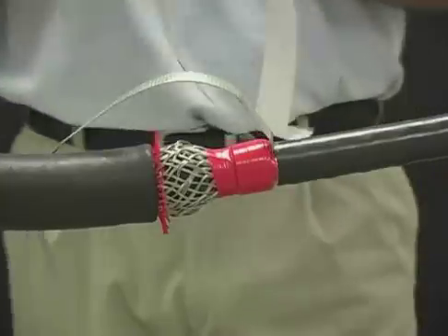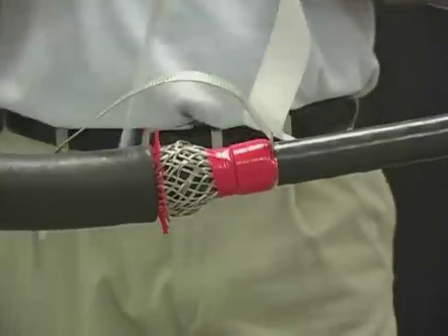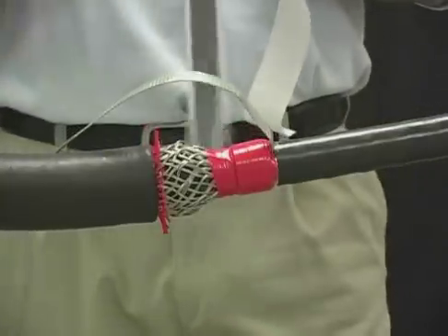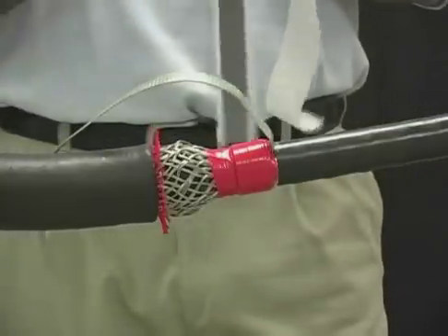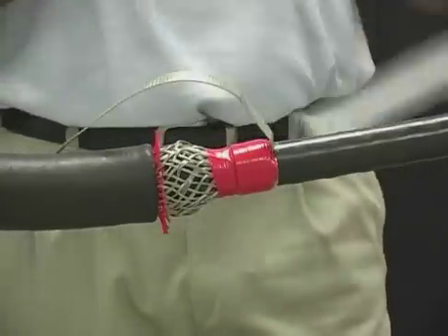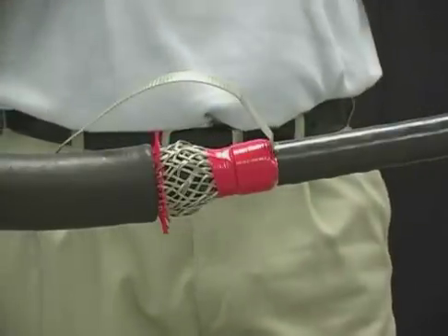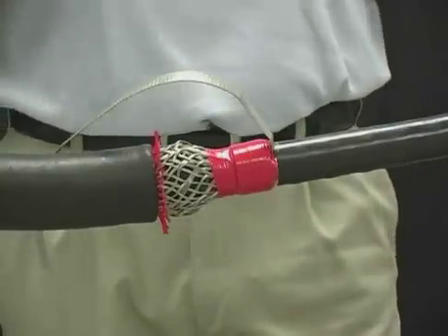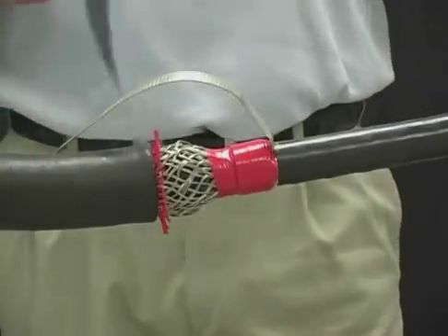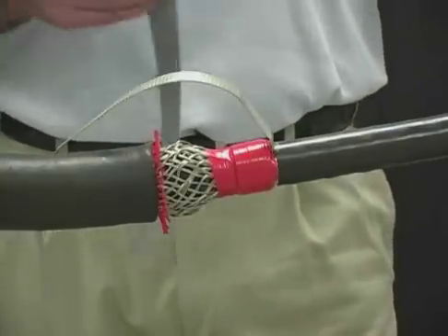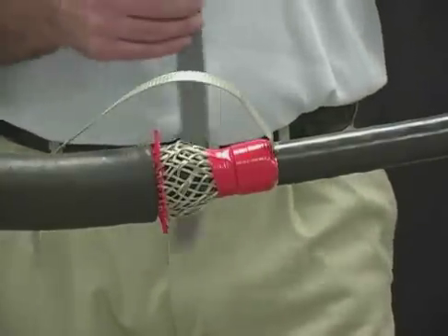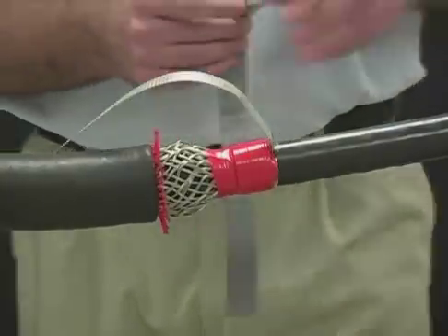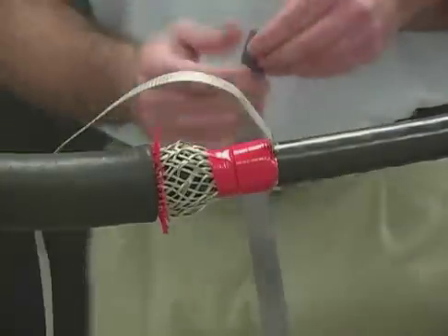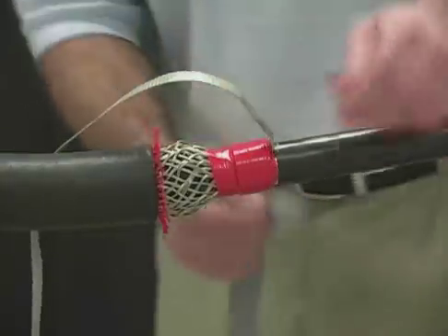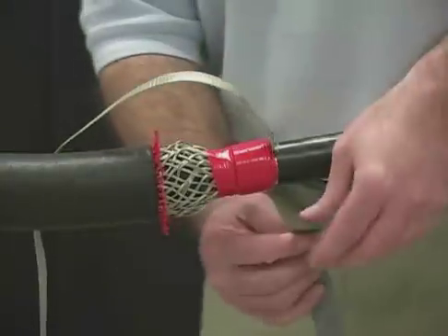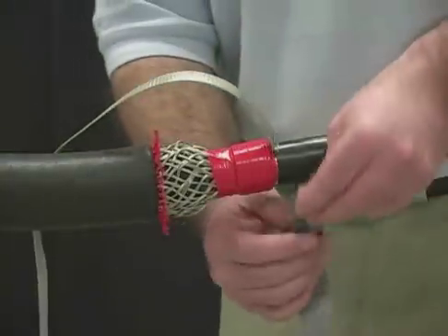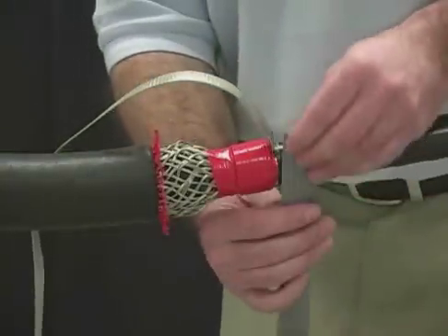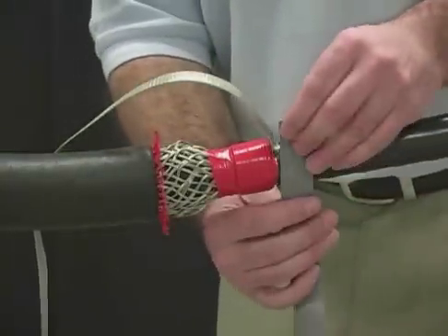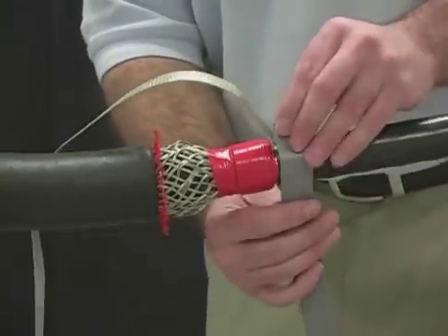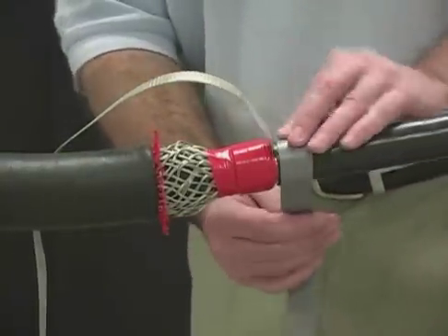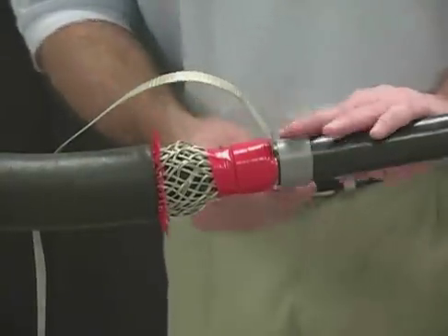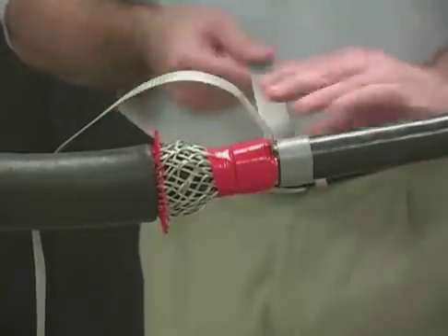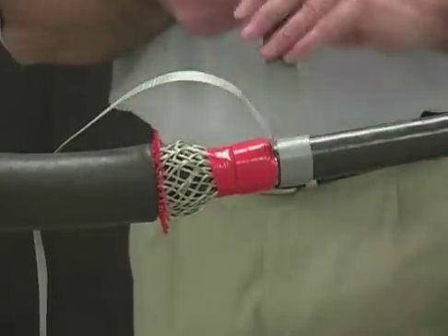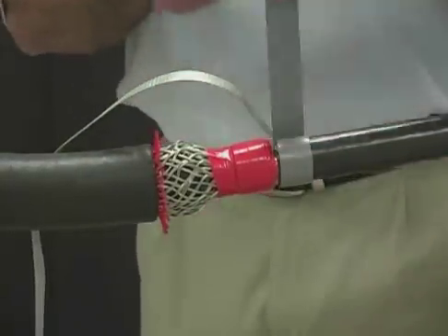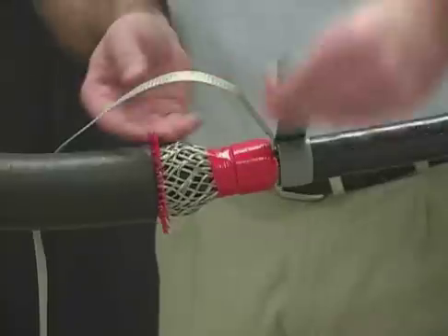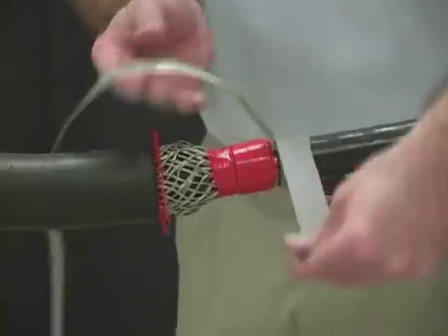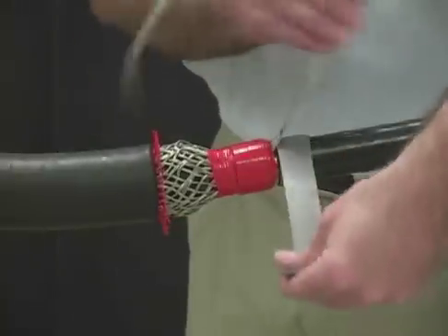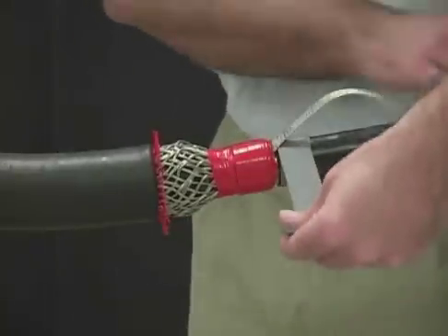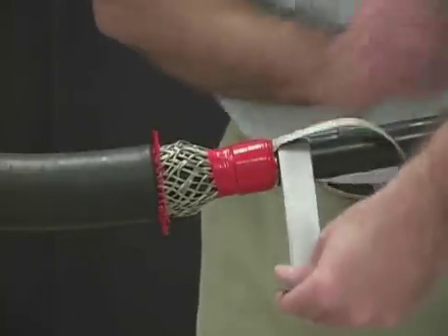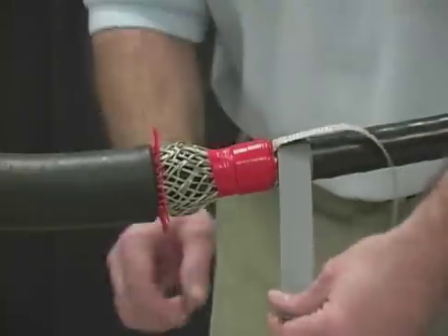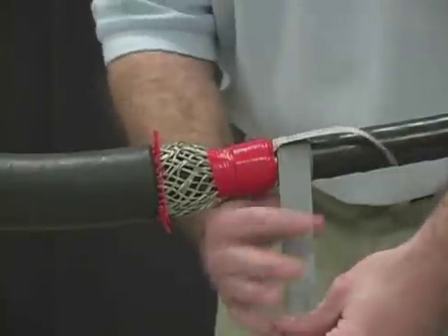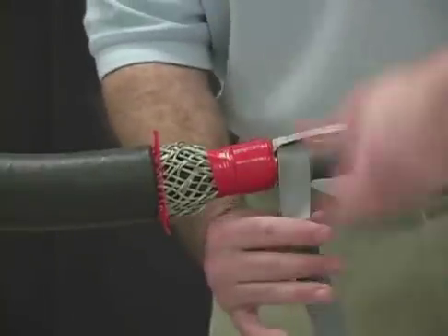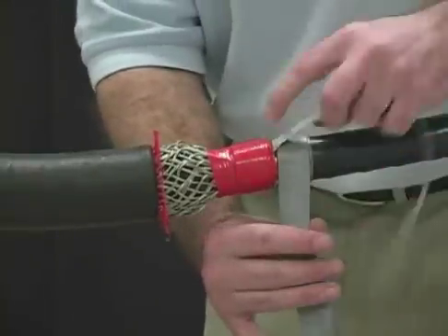Install a strip of gray mastic in each jacket cutback. Be sure to put the mastic under and over the external ground to prevent moisture ingress.